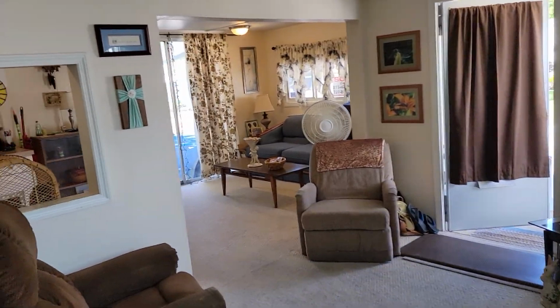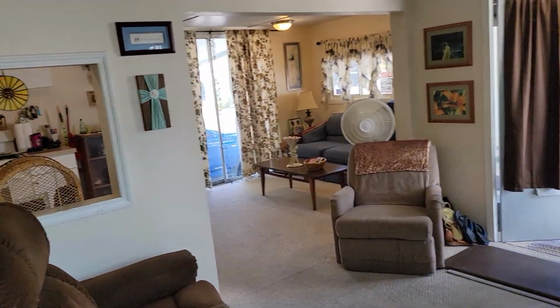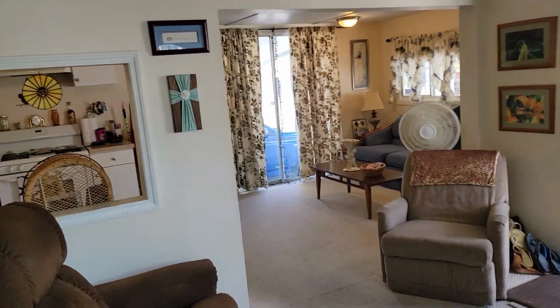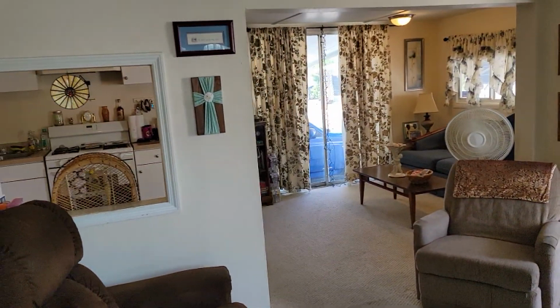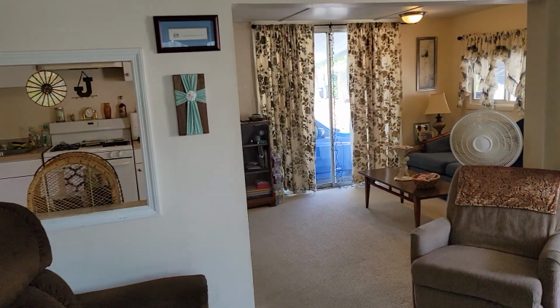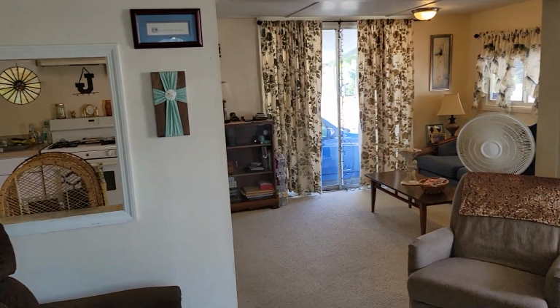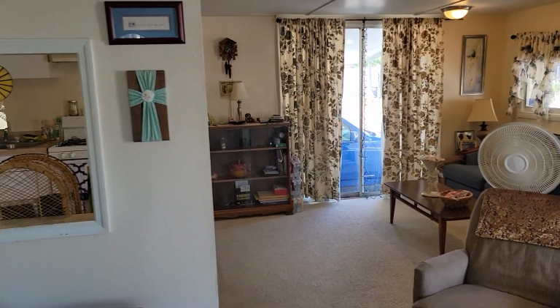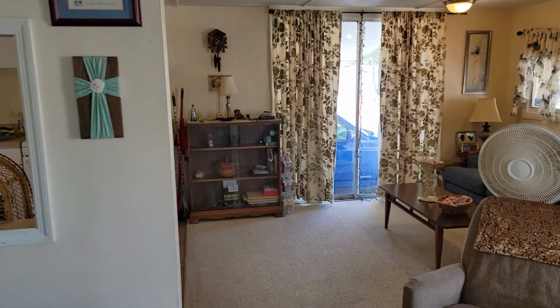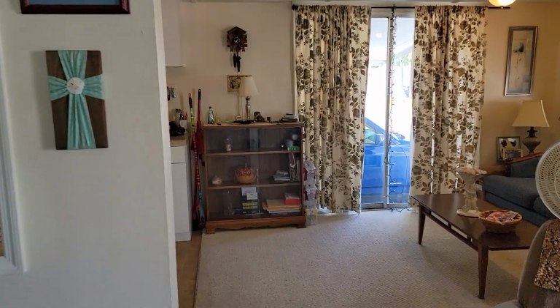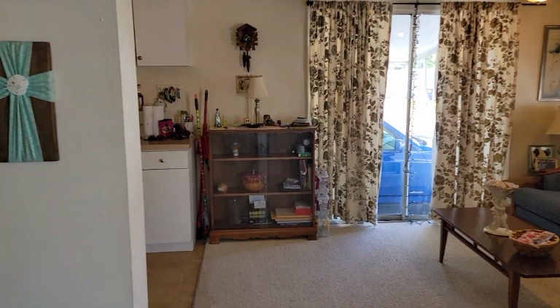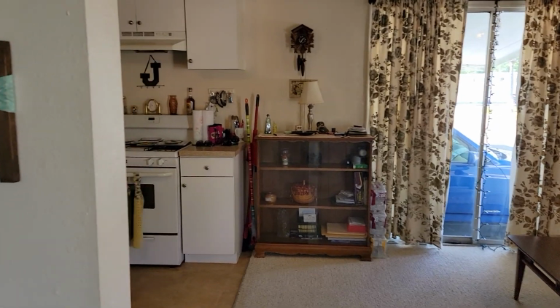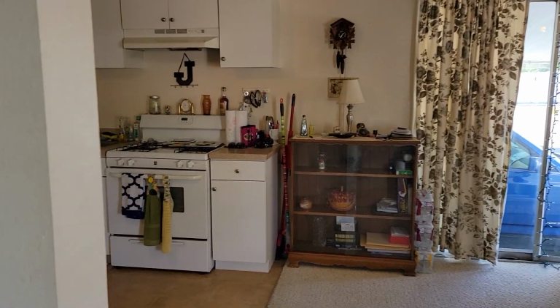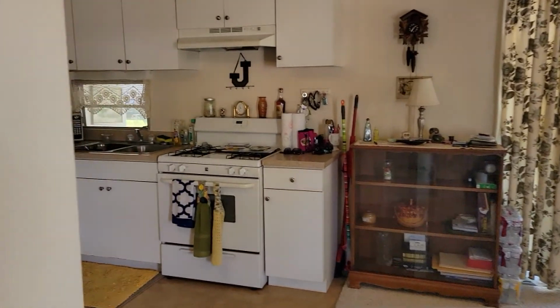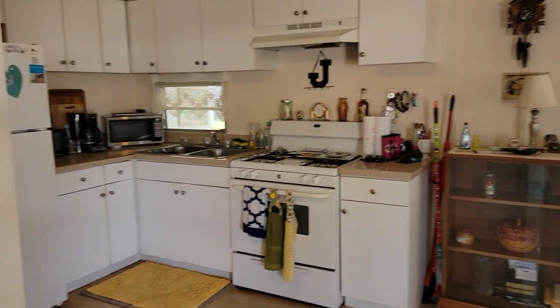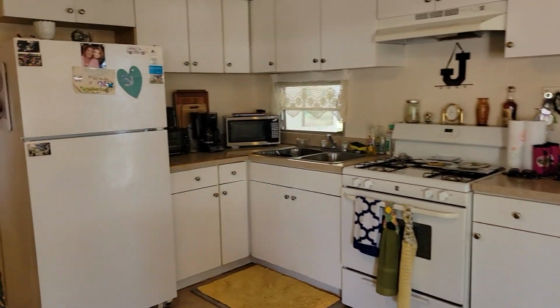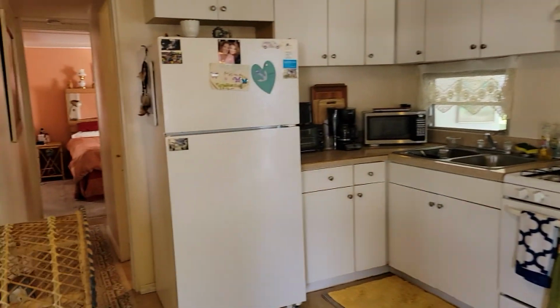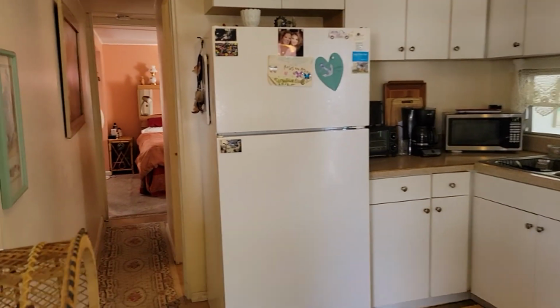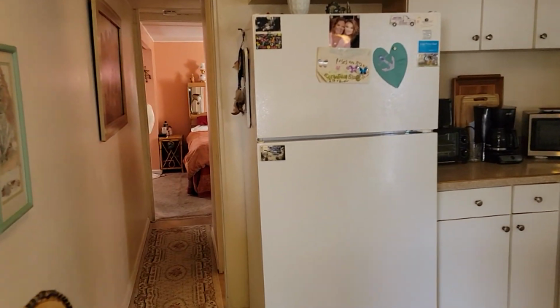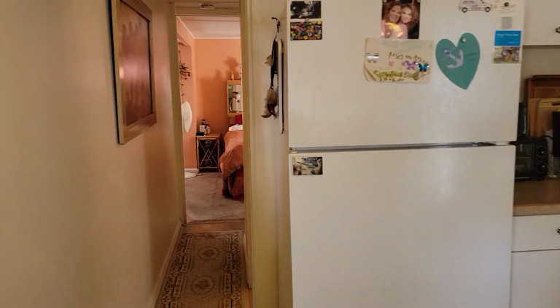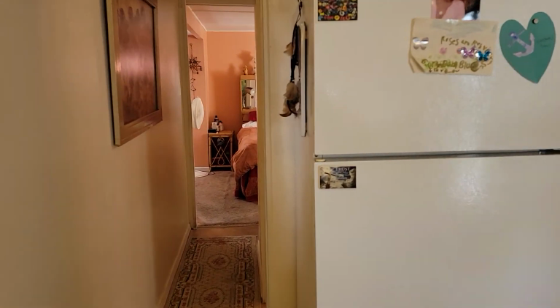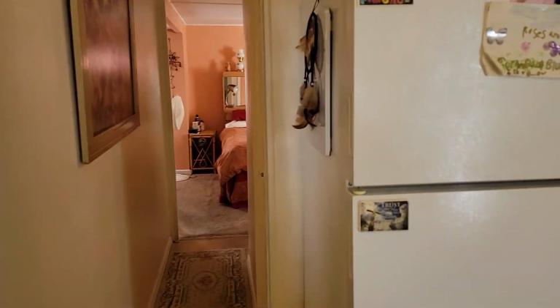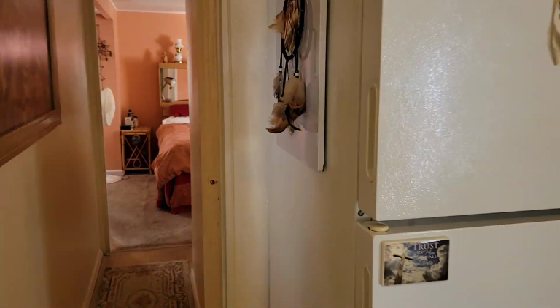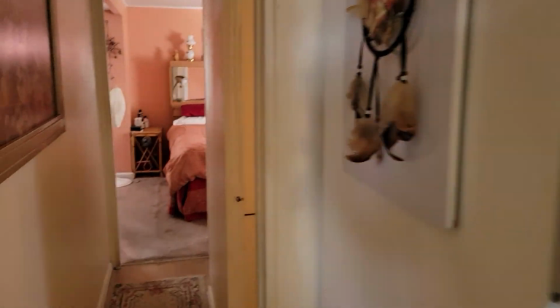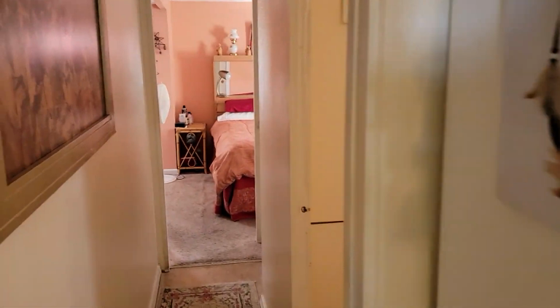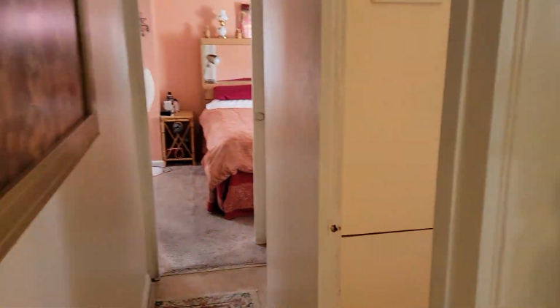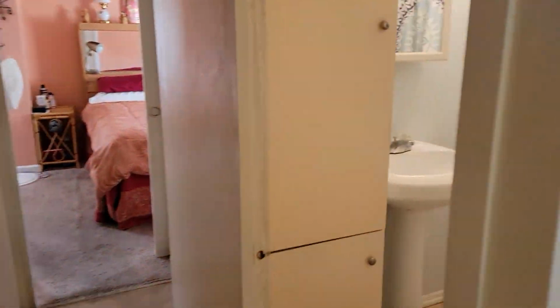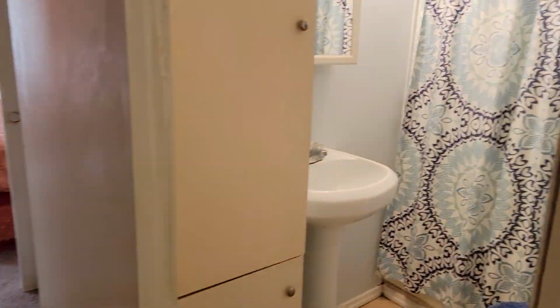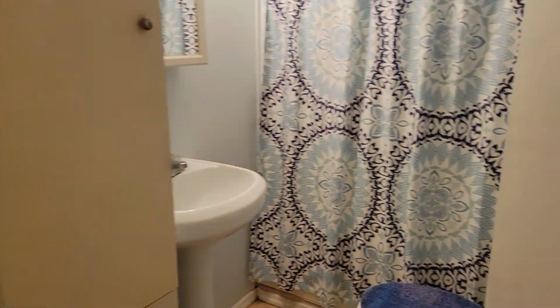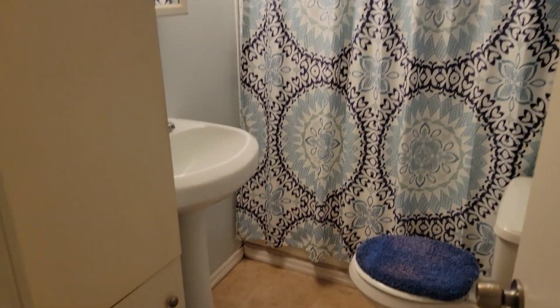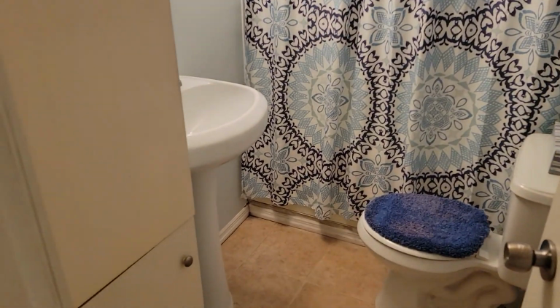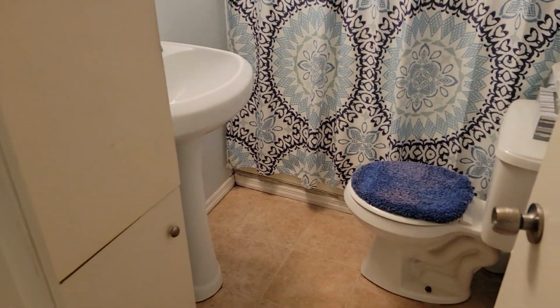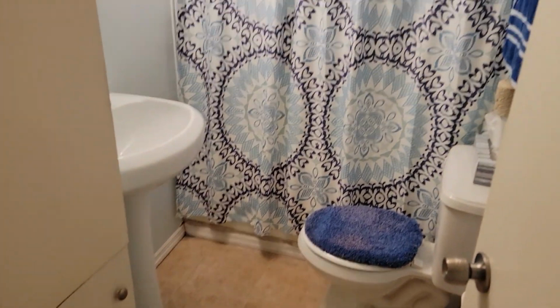Out into your den area. Now we will head back to the updated main bathroom — nice vanity and sink.